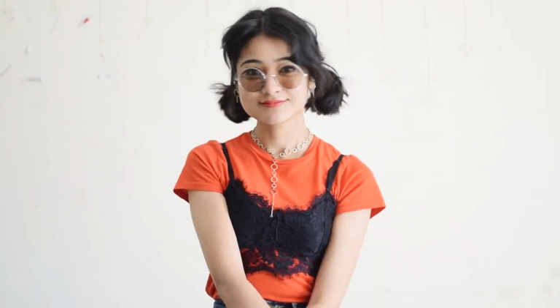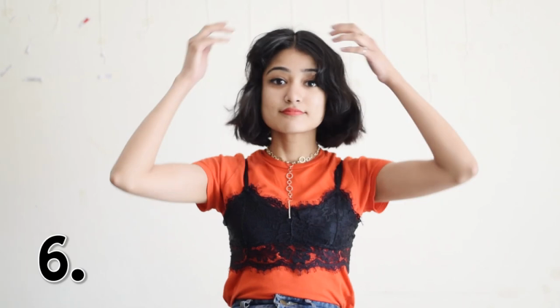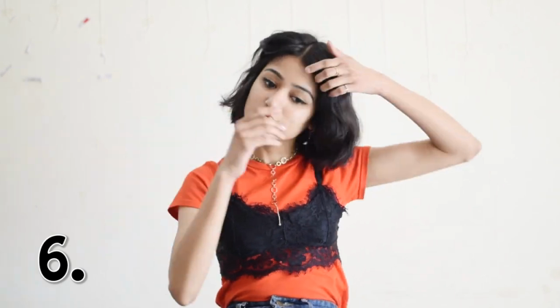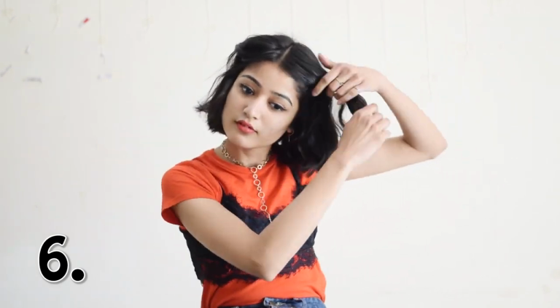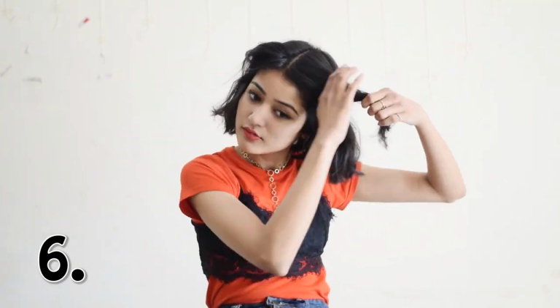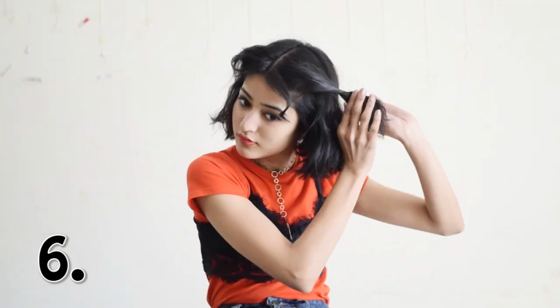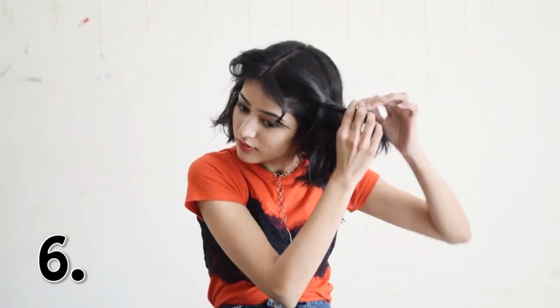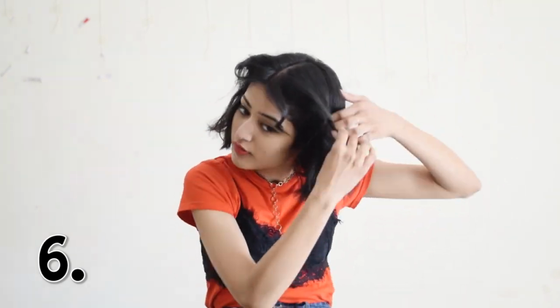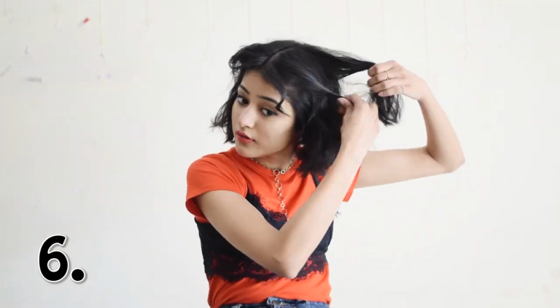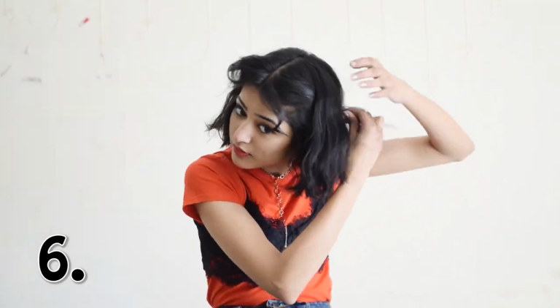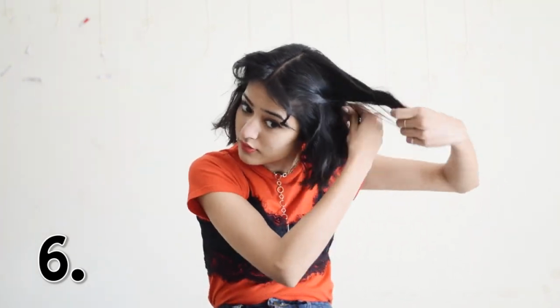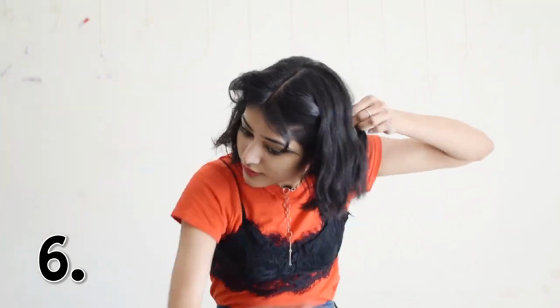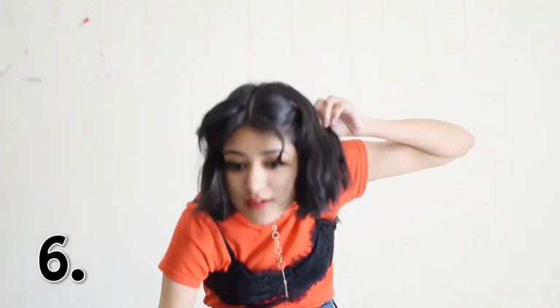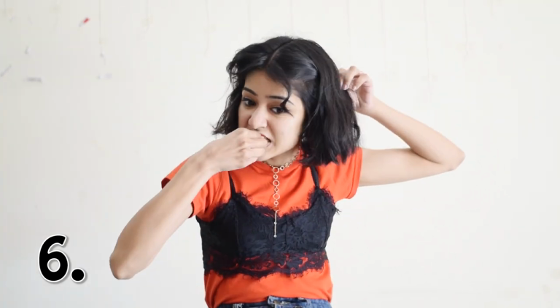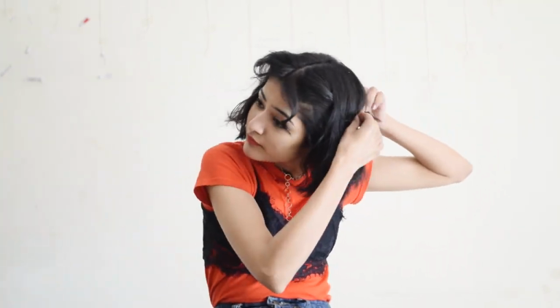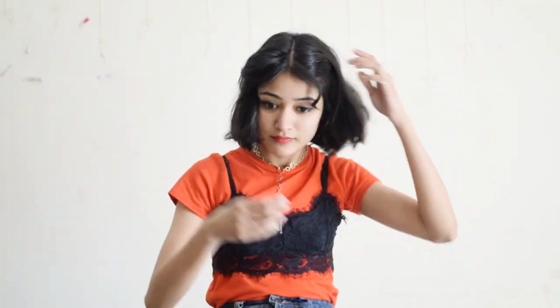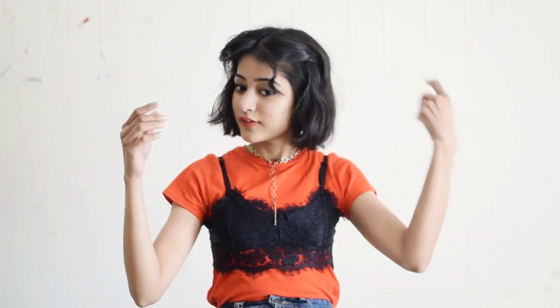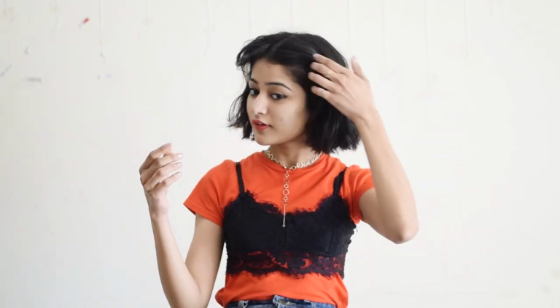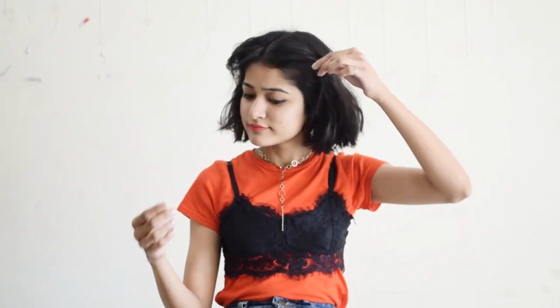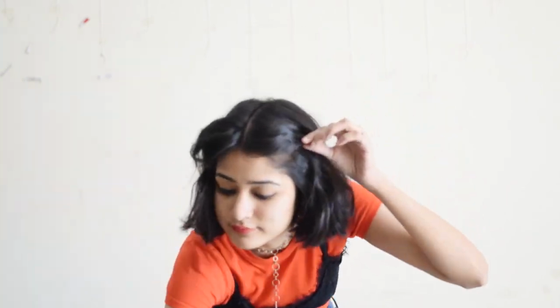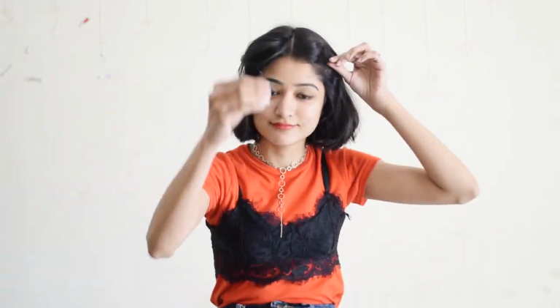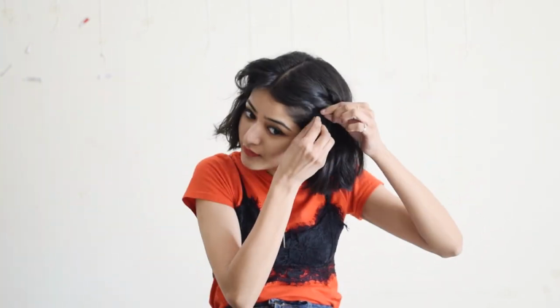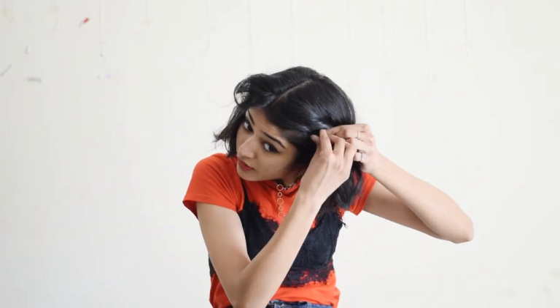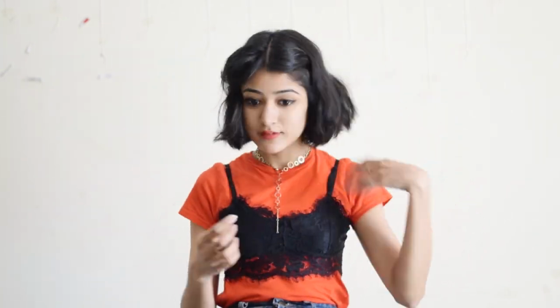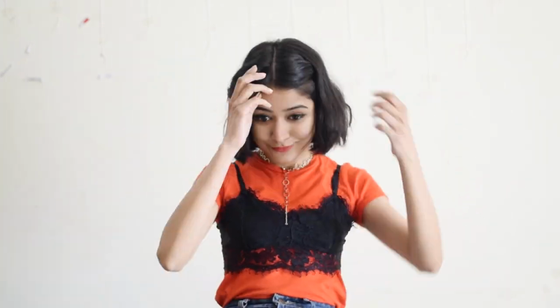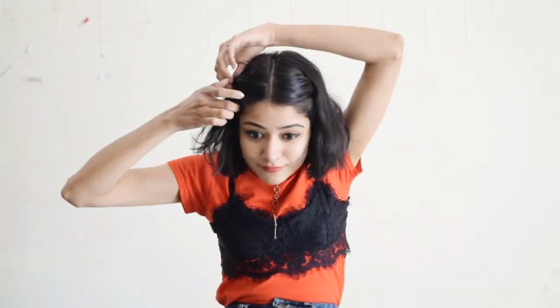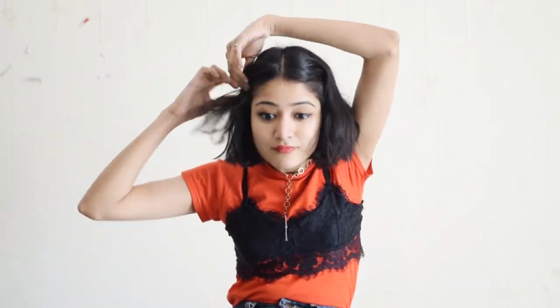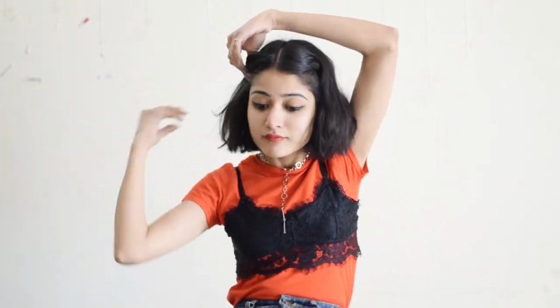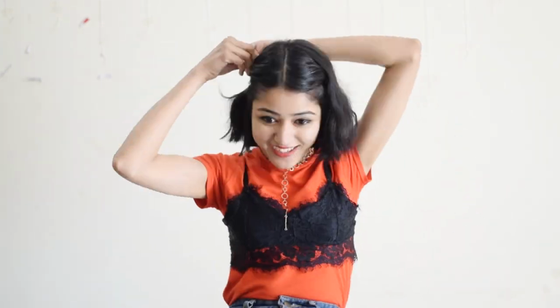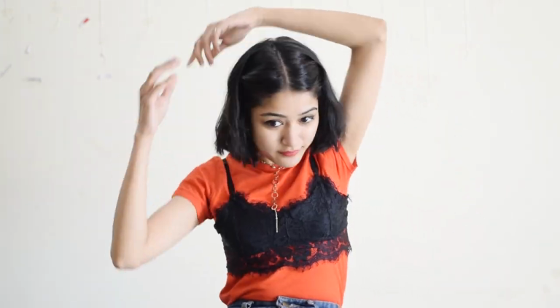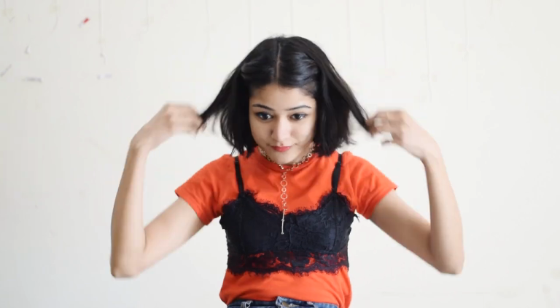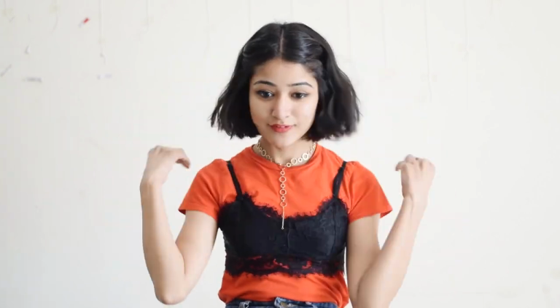Next is this super easy hairdo where I just take a middle parting of my hair, then take a string of my front hair, twist it, and then tie them at the back under the remaining hair from both sides. Easy breezy, right?